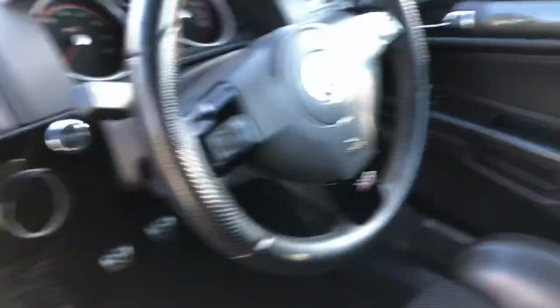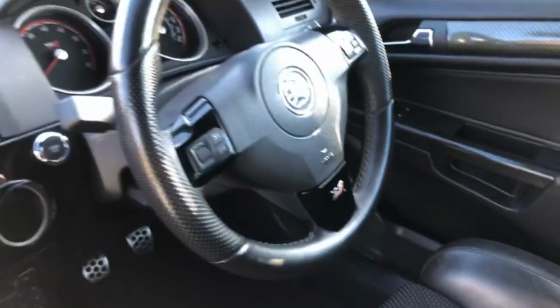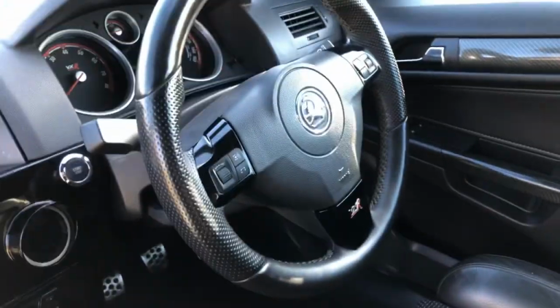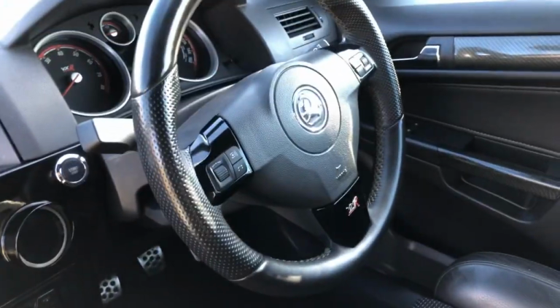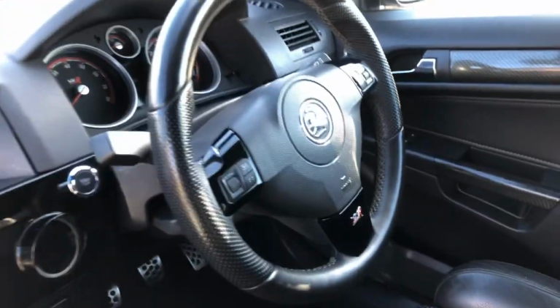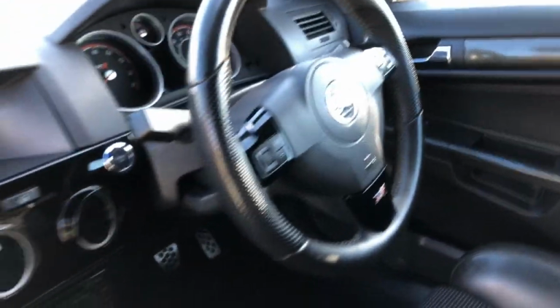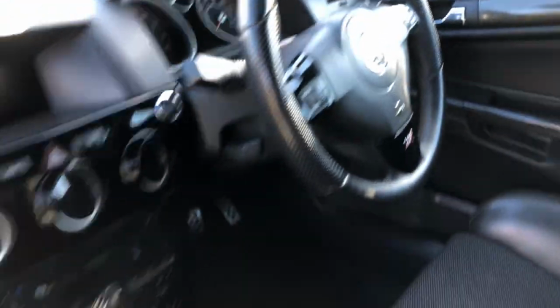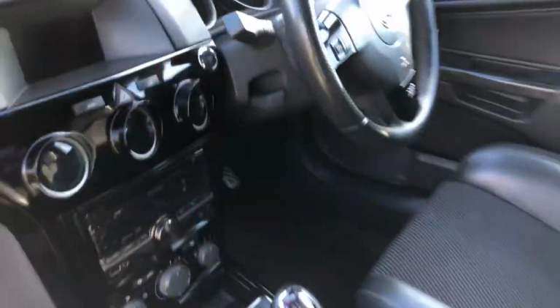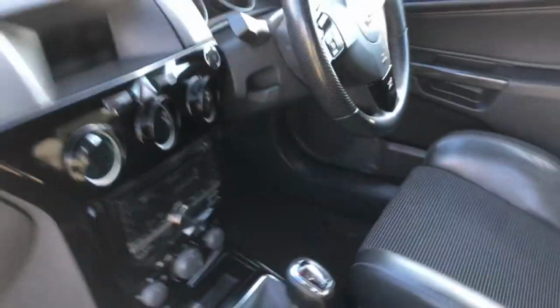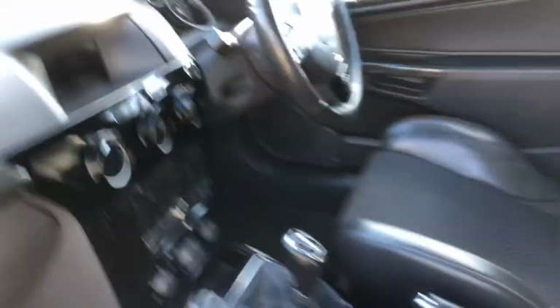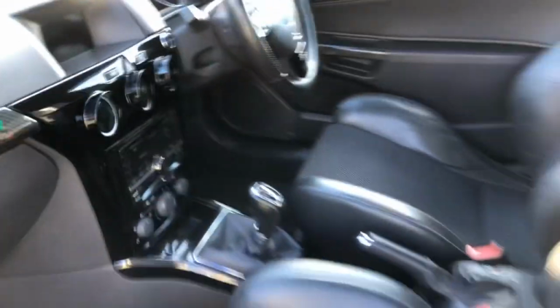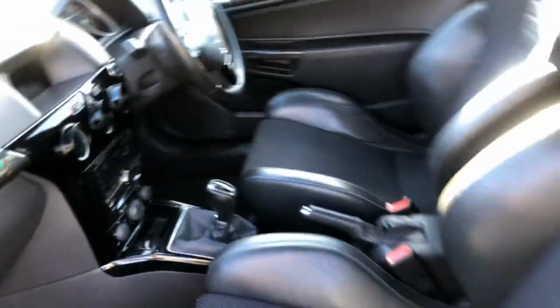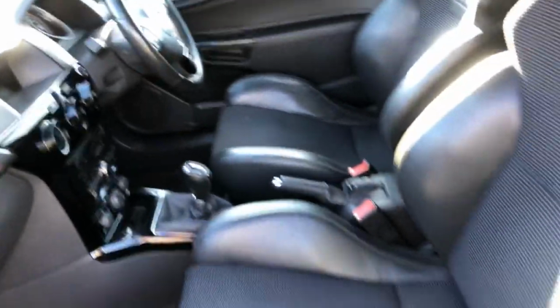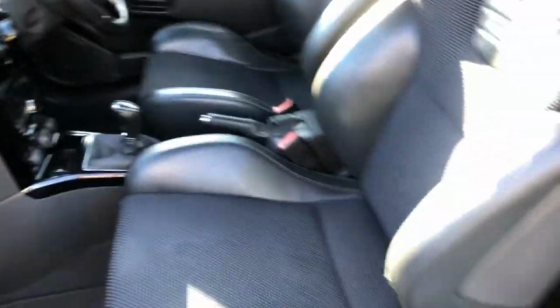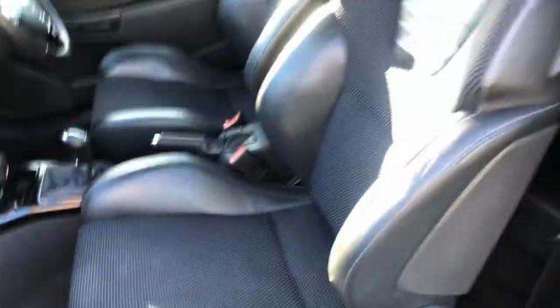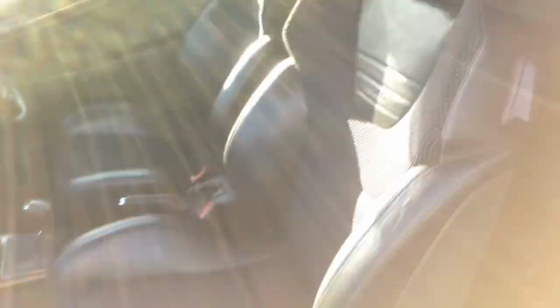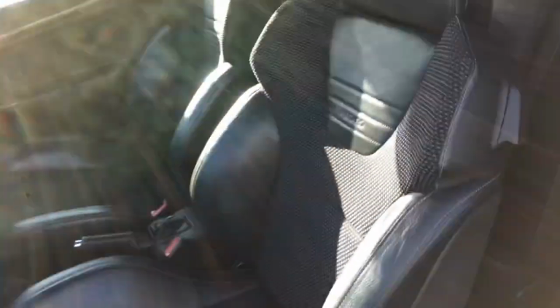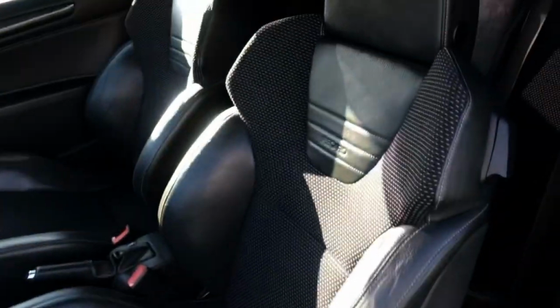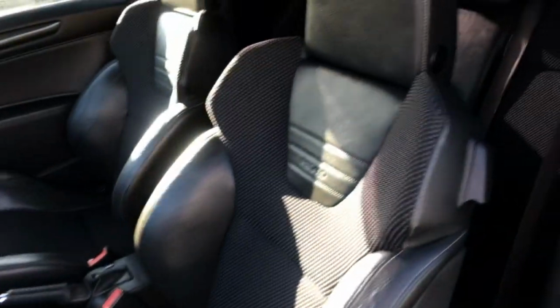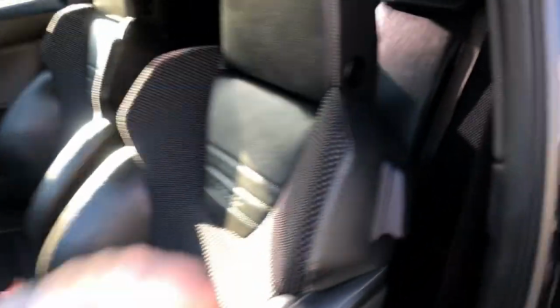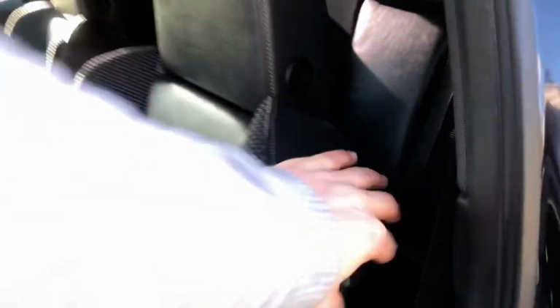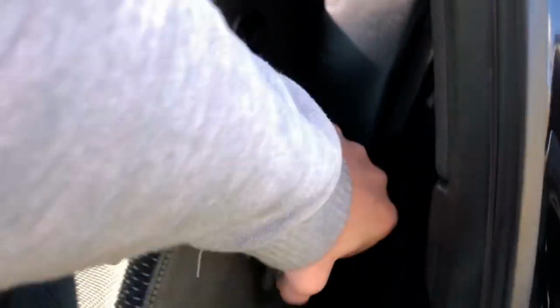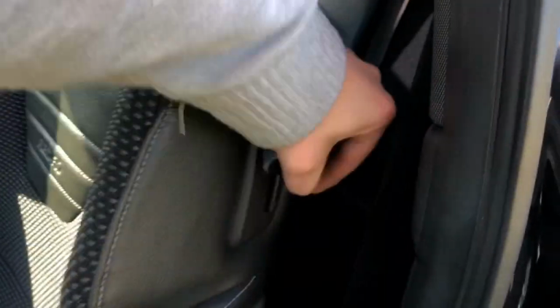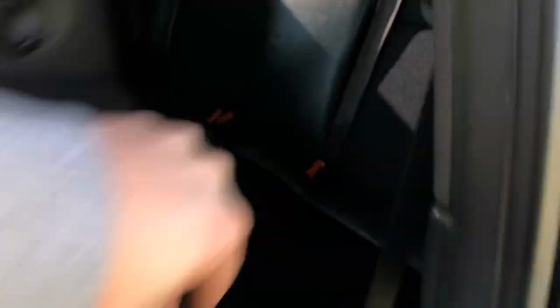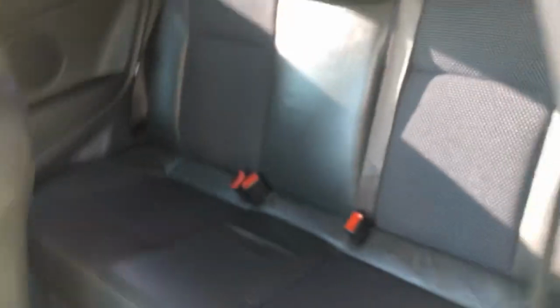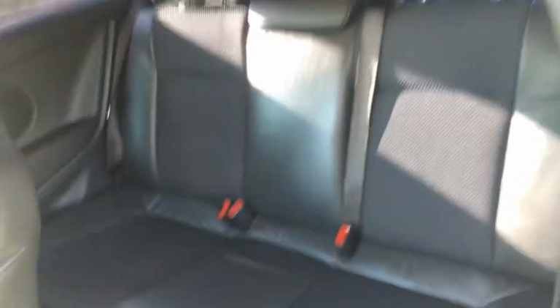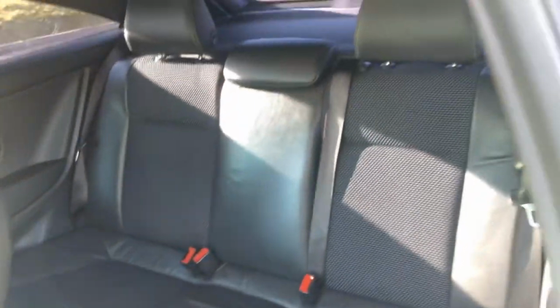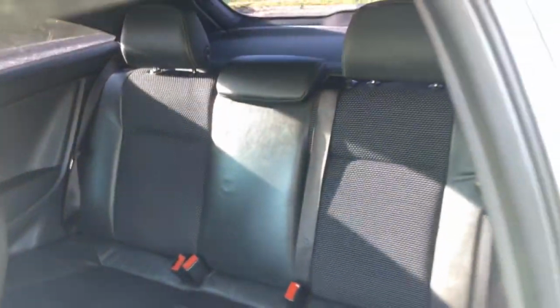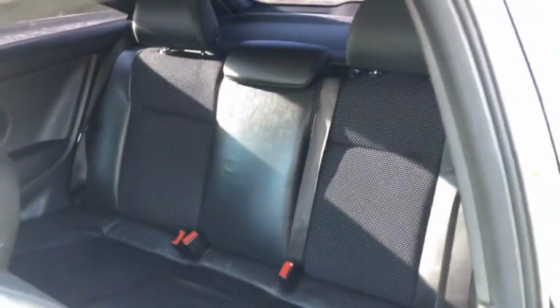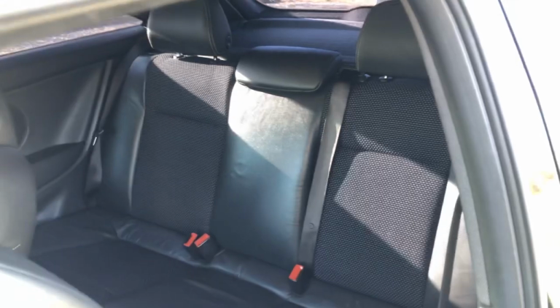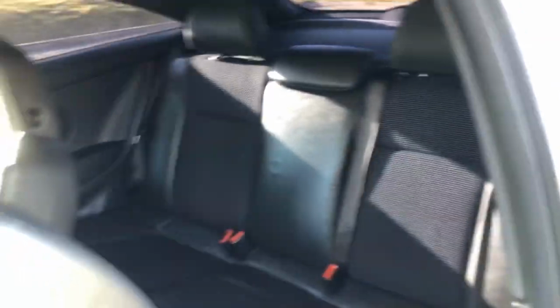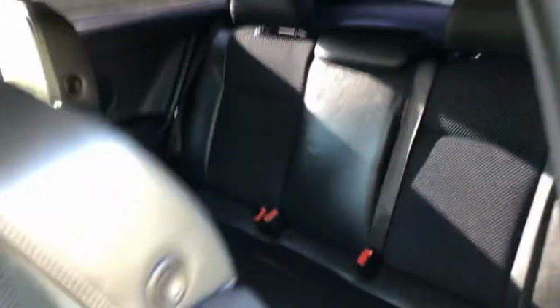Steering wheel controls, all standard on the VXR. There's virtually no wear at all, in fact. The rear seats have hardly ever been sat in.